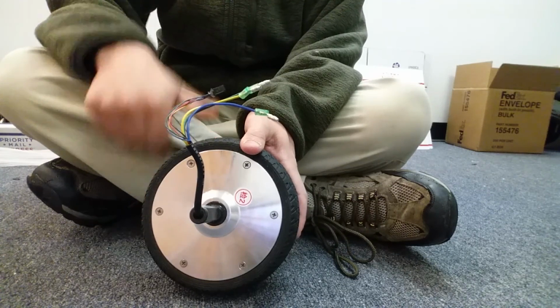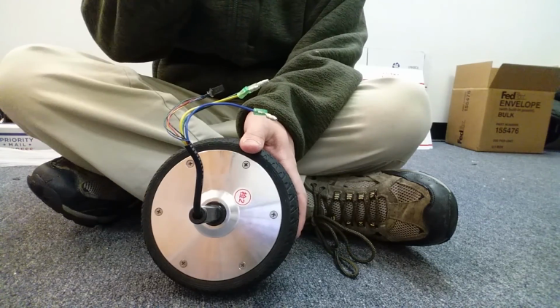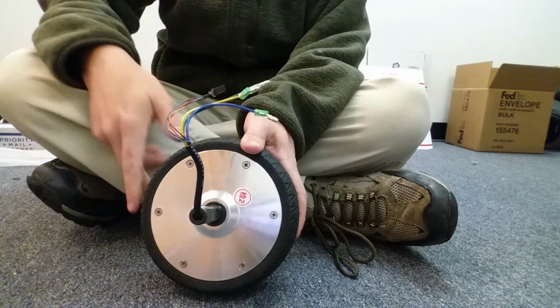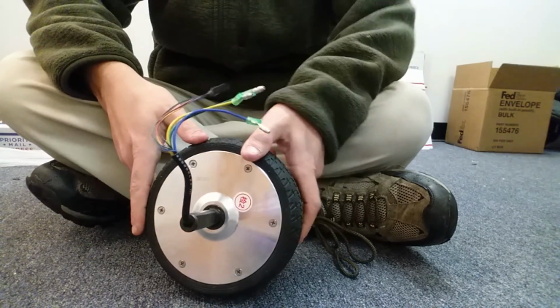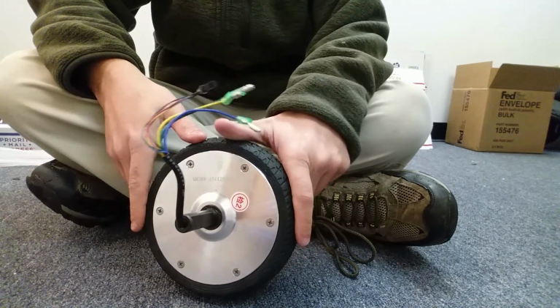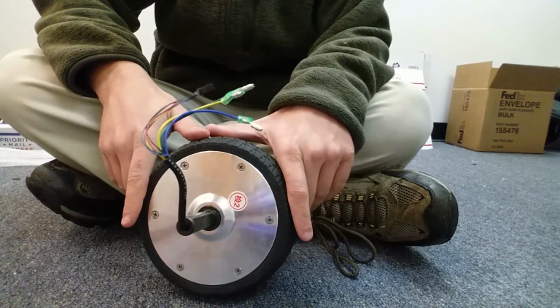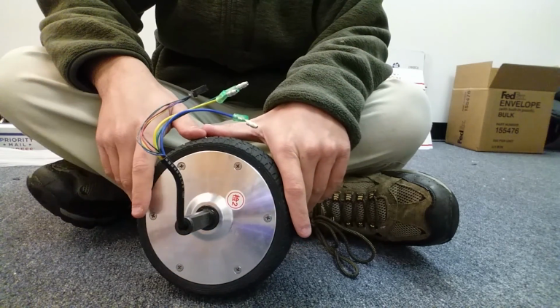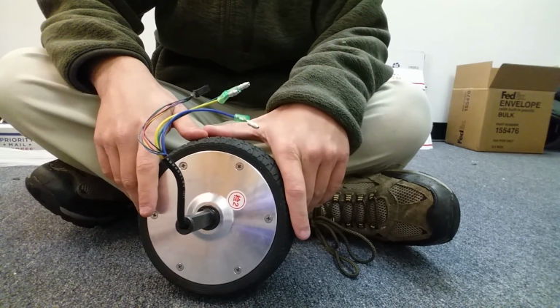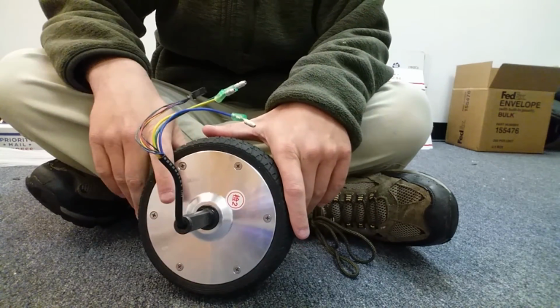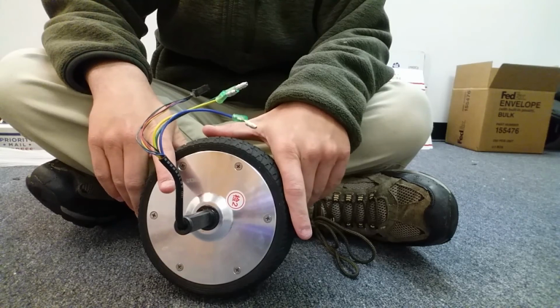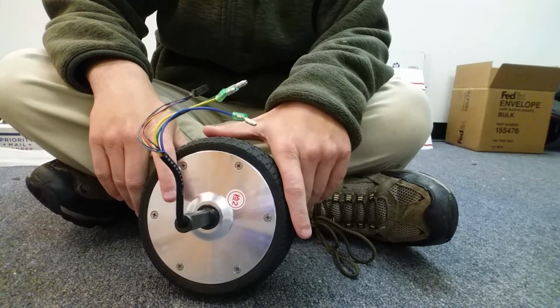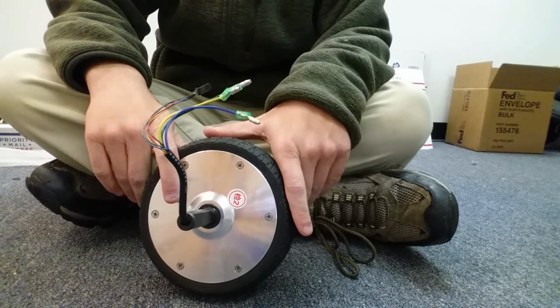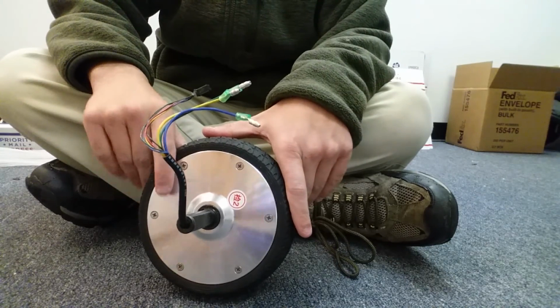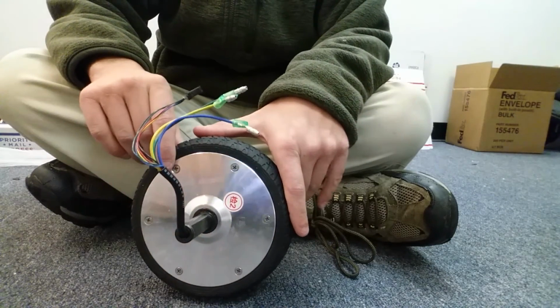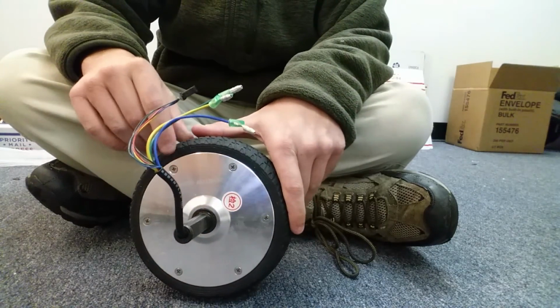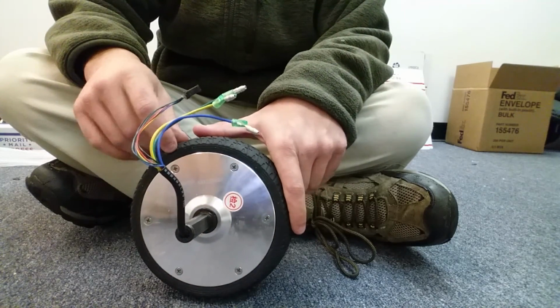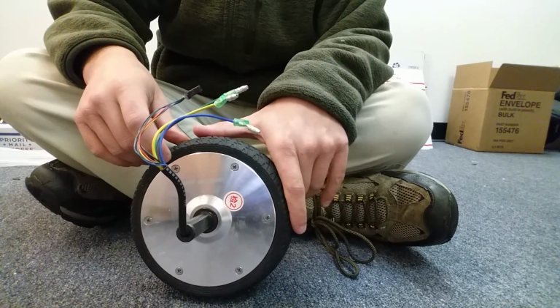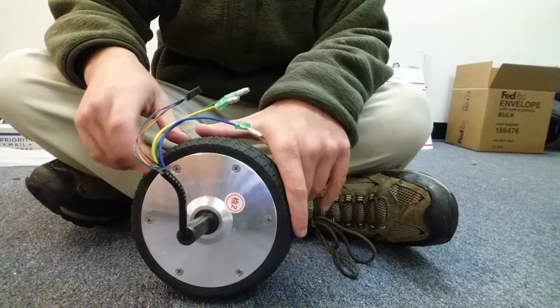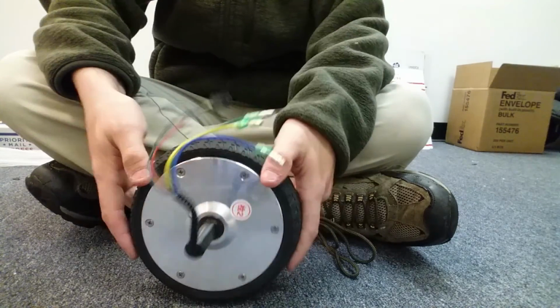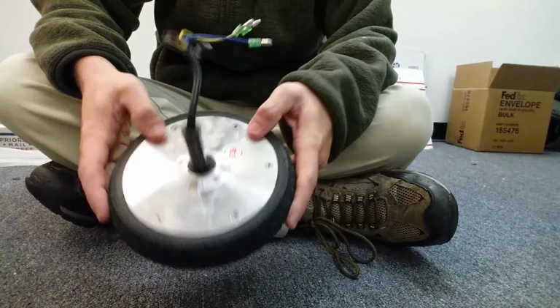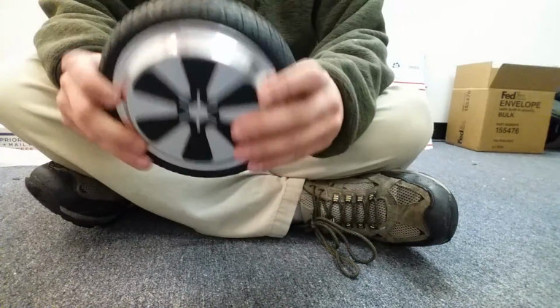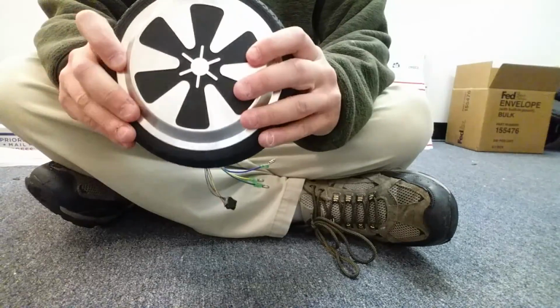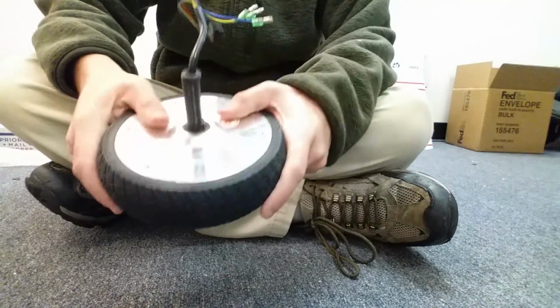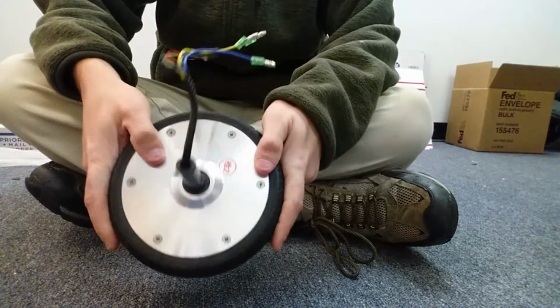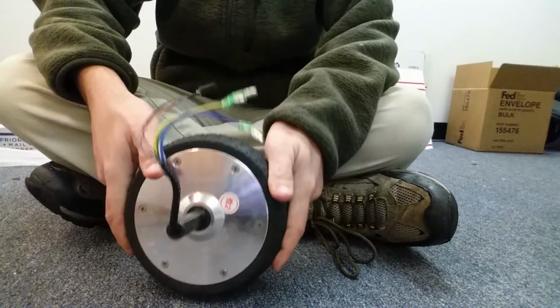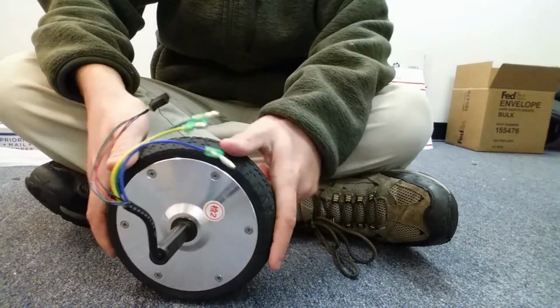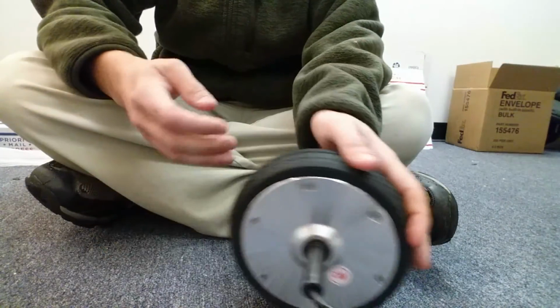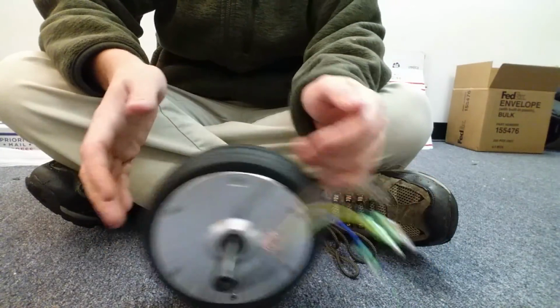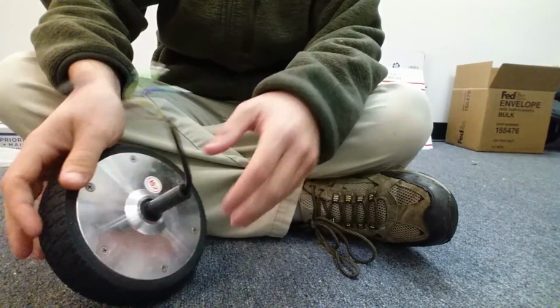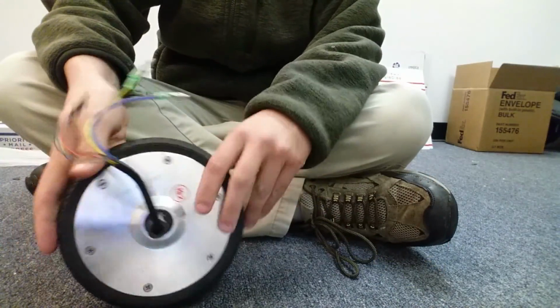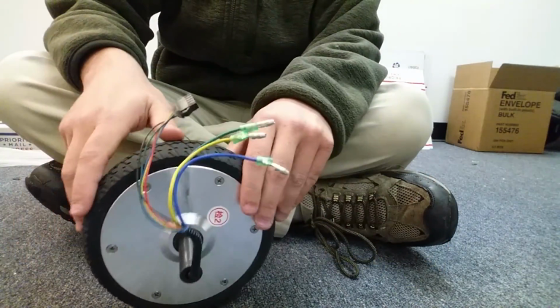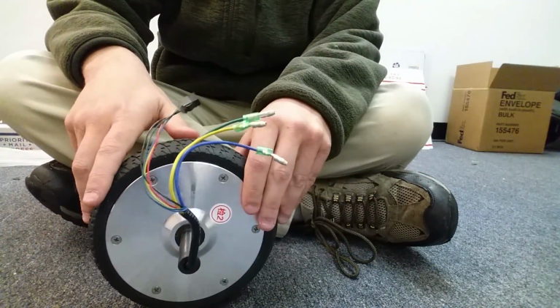Hey YouTube, thanks for tuning in. It's HoverboardFAQ here. I'm doing a new video series where I'm basically going one by one through every part contained within a hoverboard, showing you the part, explaining what it is, telling you where you can get it, how the parts interact together, how to fix boards, etc.